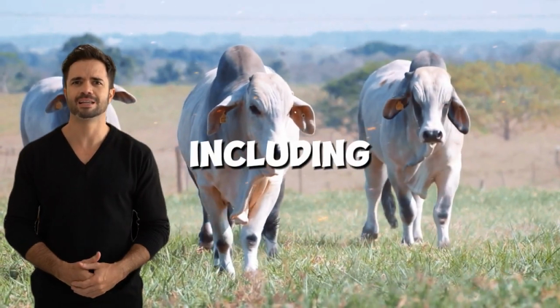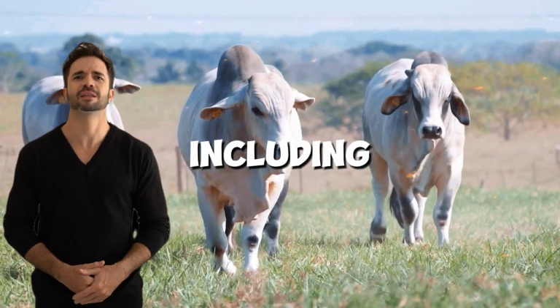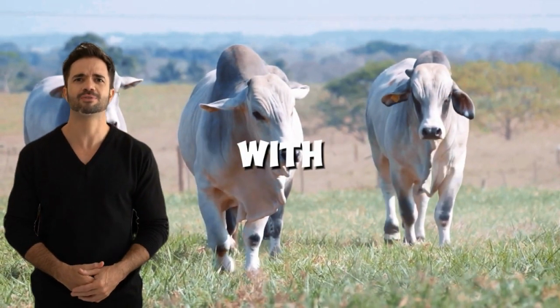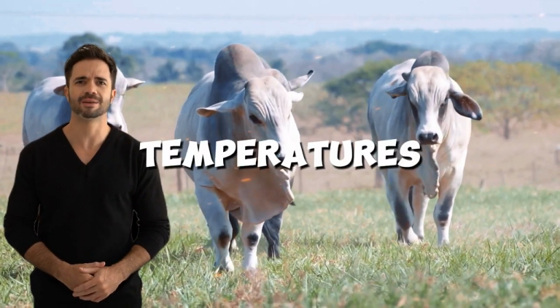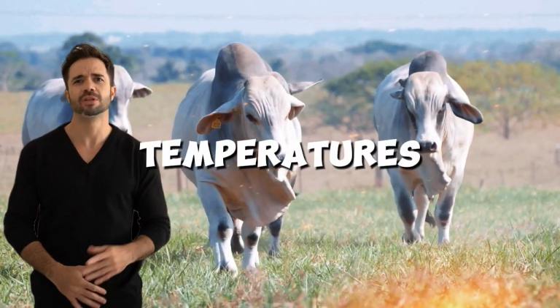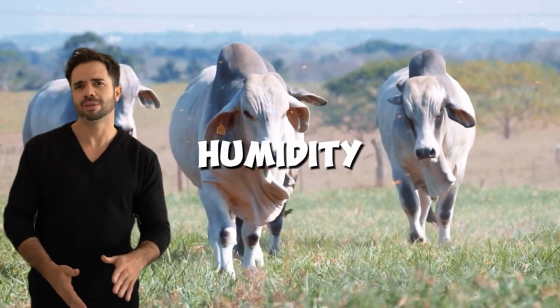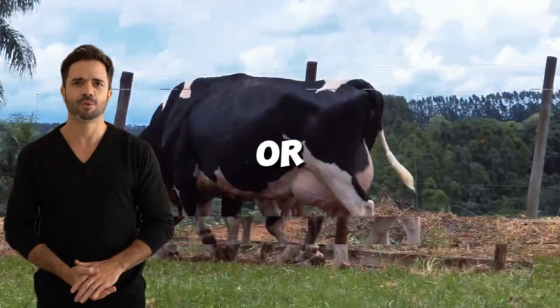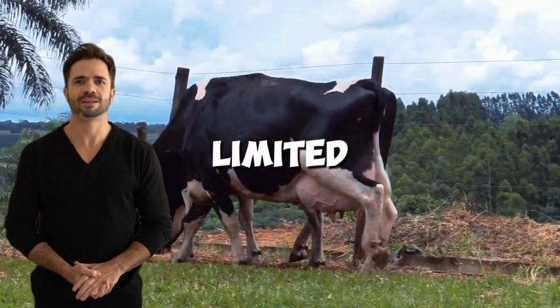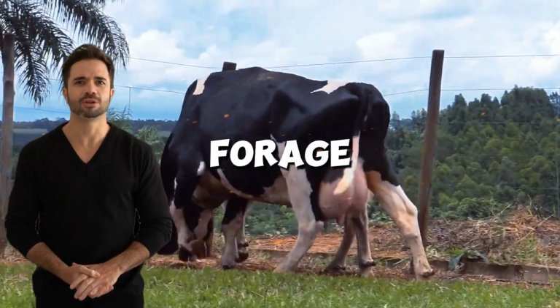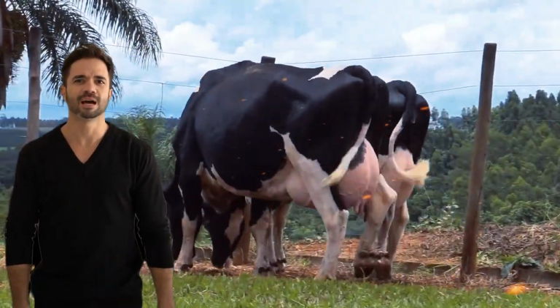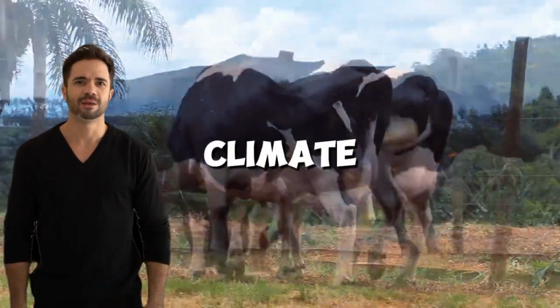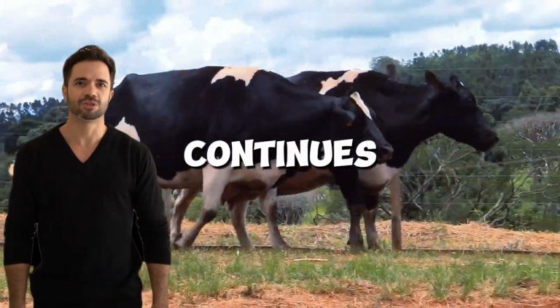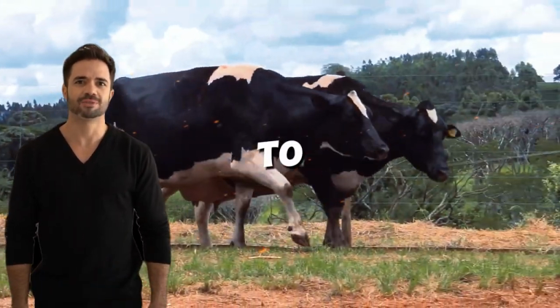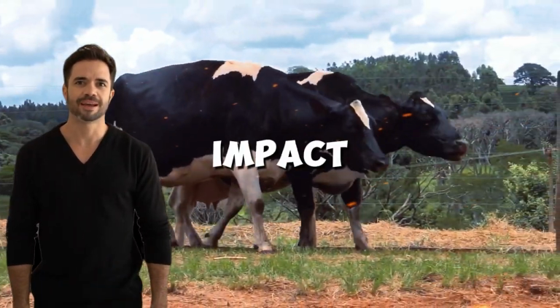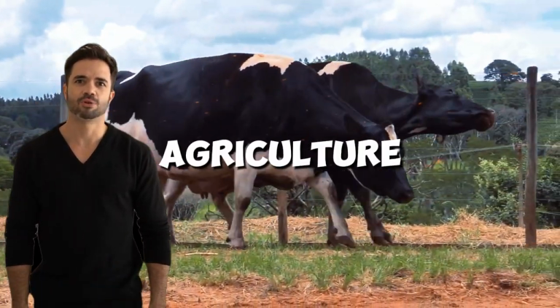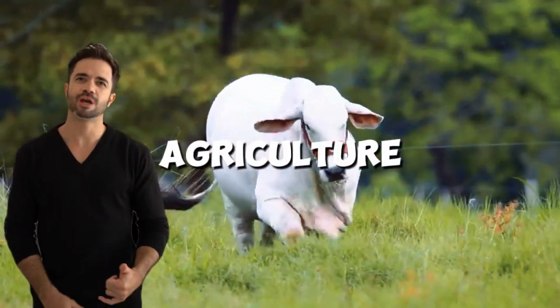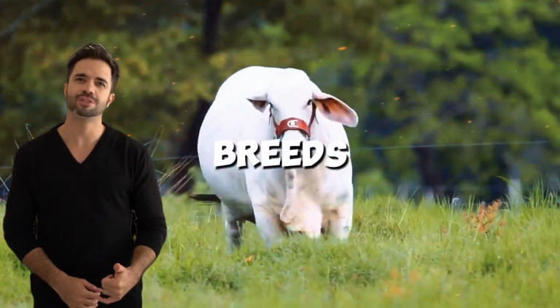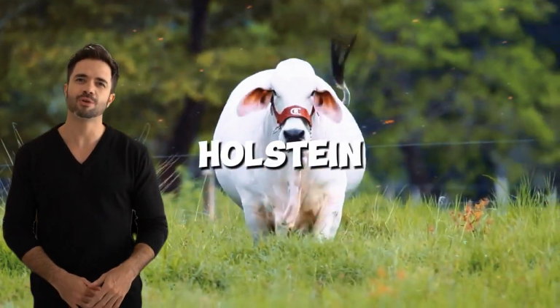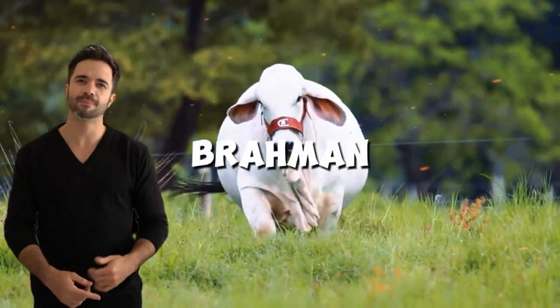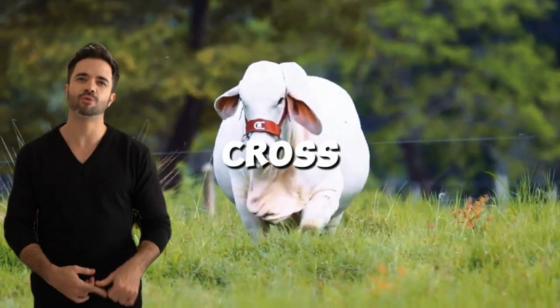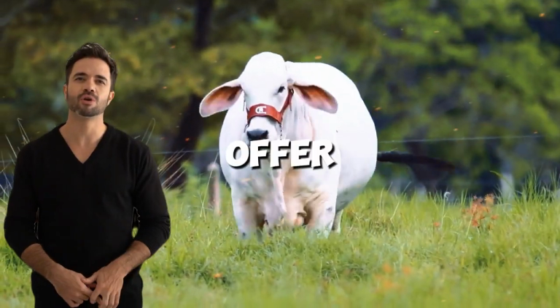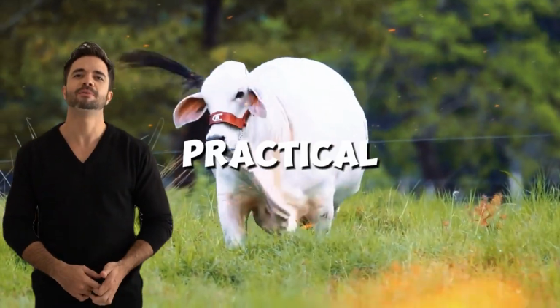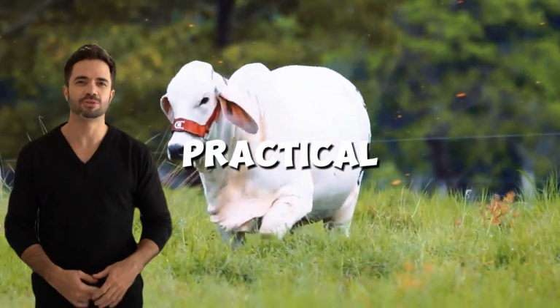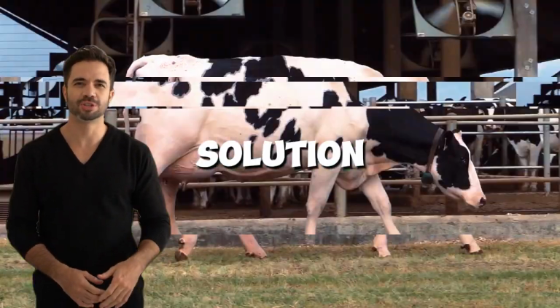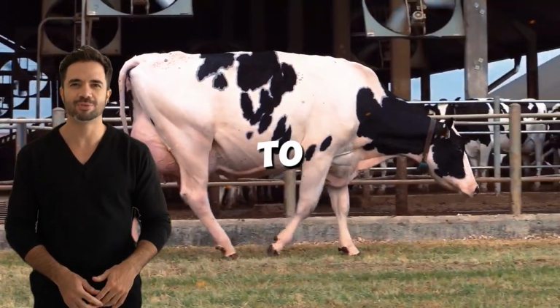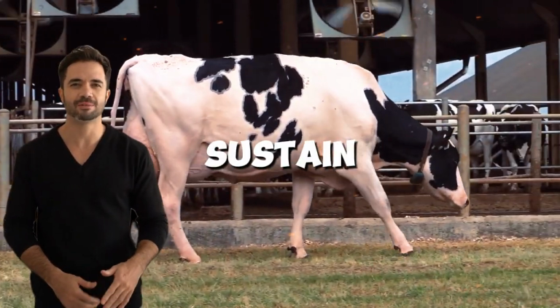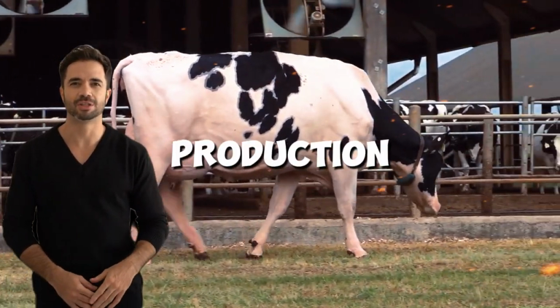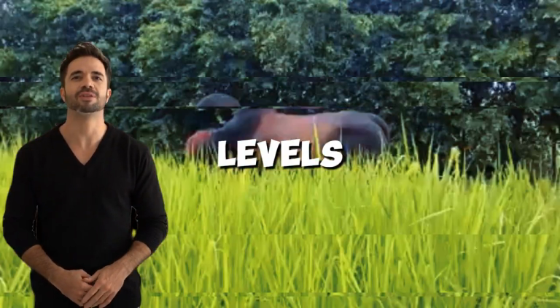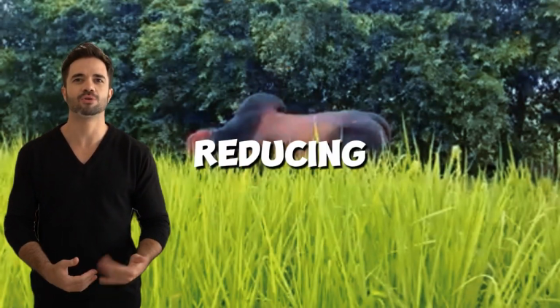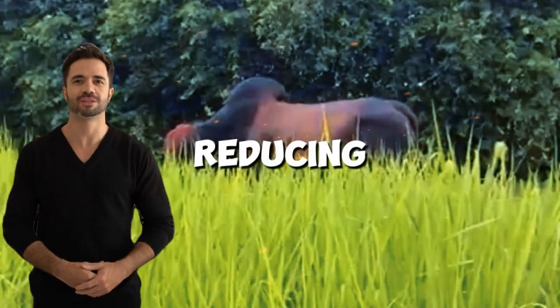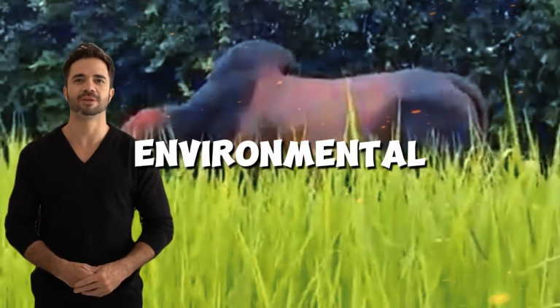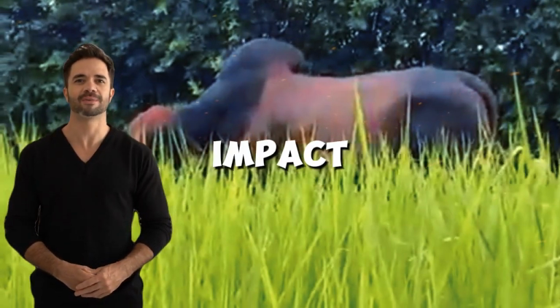Including areas with high temperatures, humidity, or limited forage. As climate change continues to impact agriculture, breeds like the Holstein-Brahmin cross offer a practical solution to sustain production levels while reducing environmental impact.